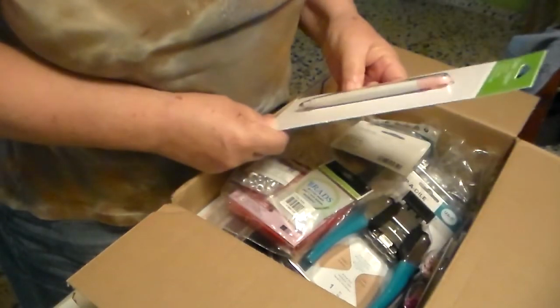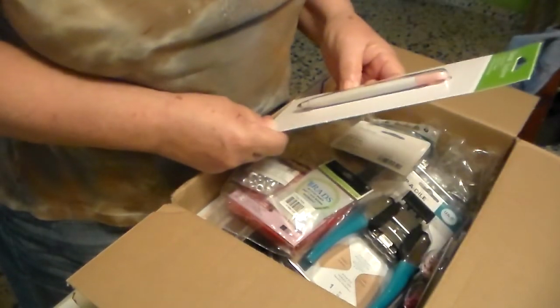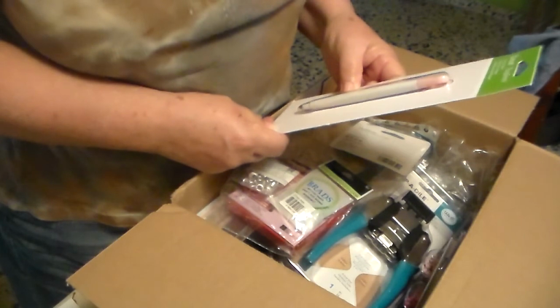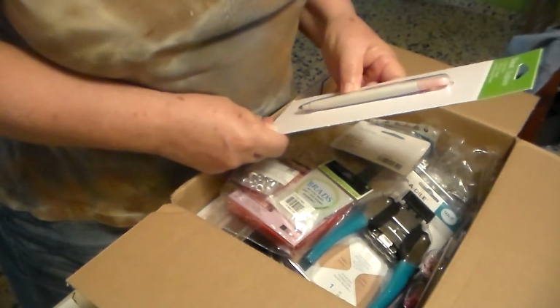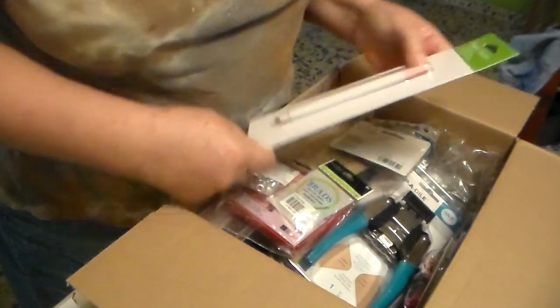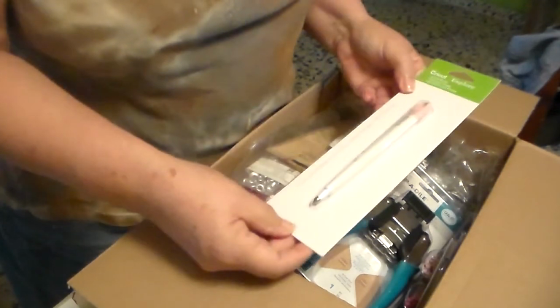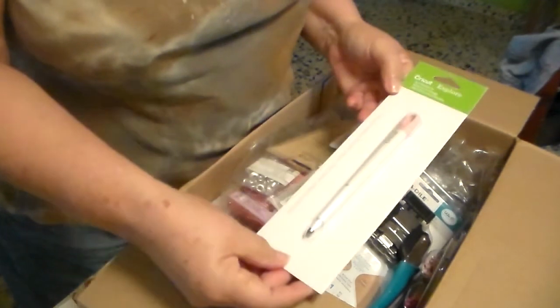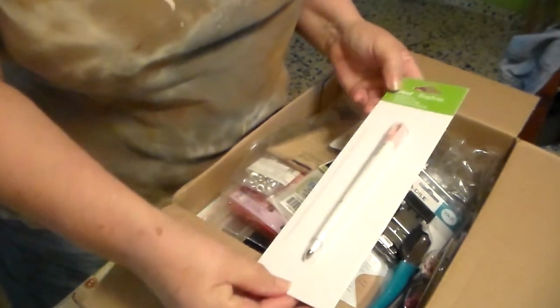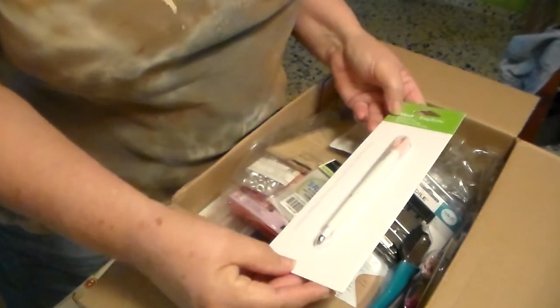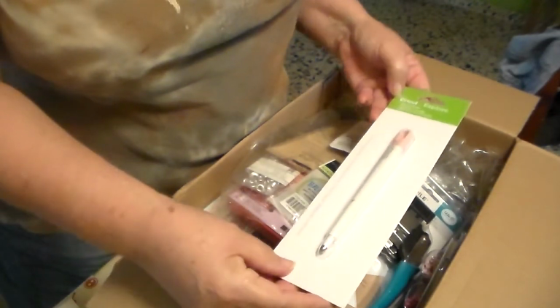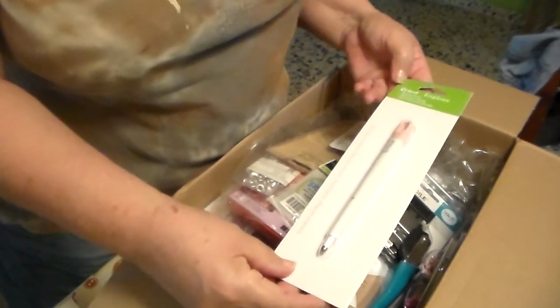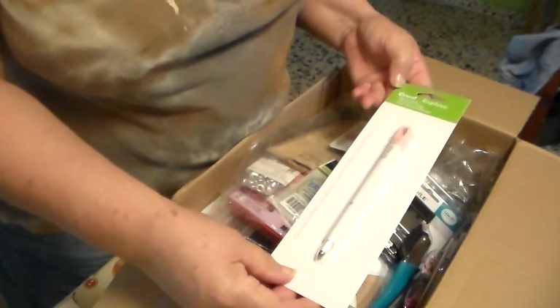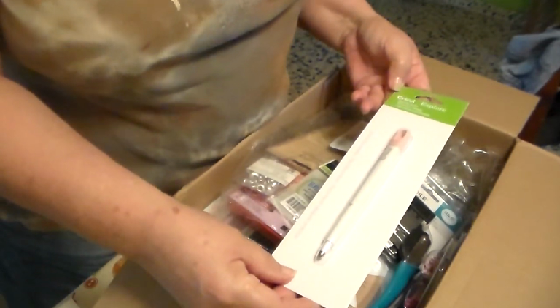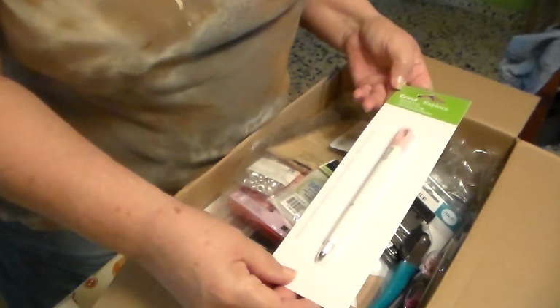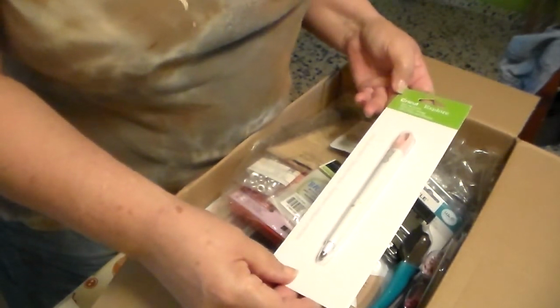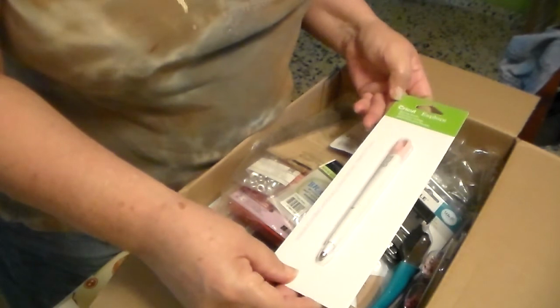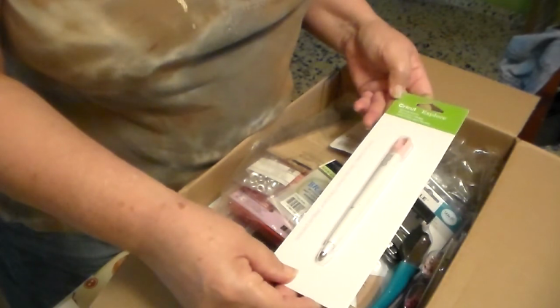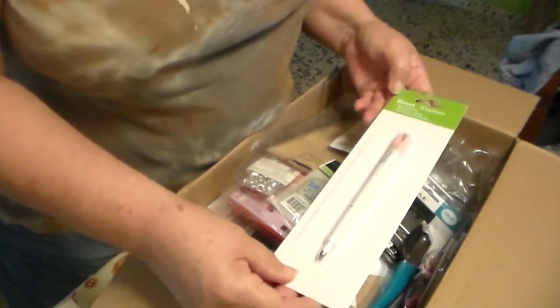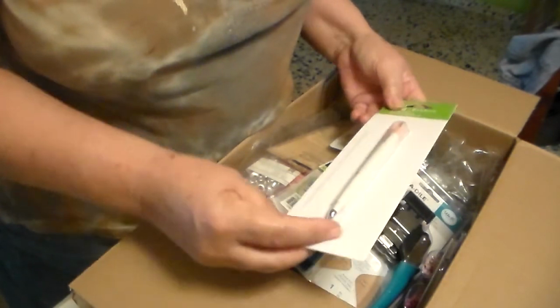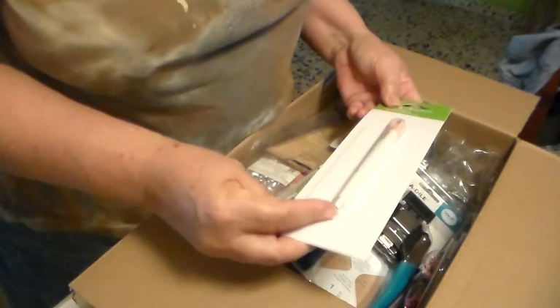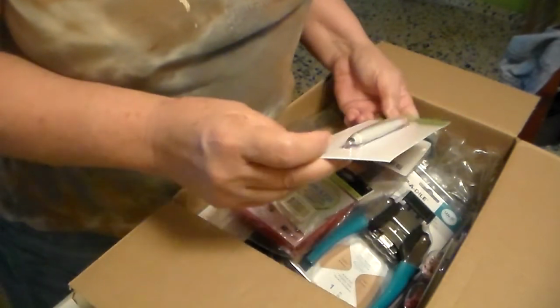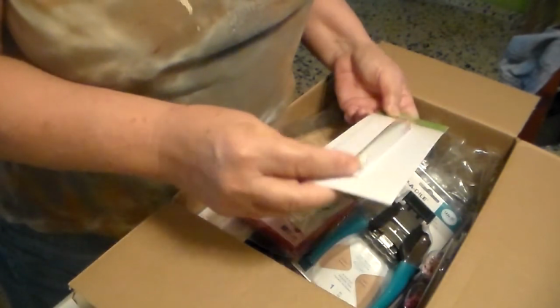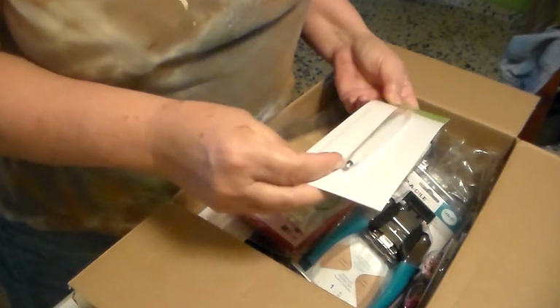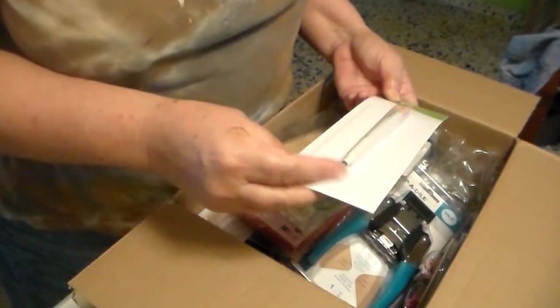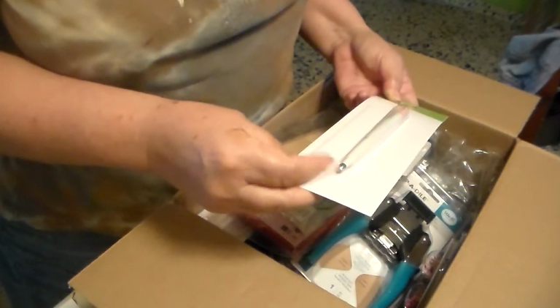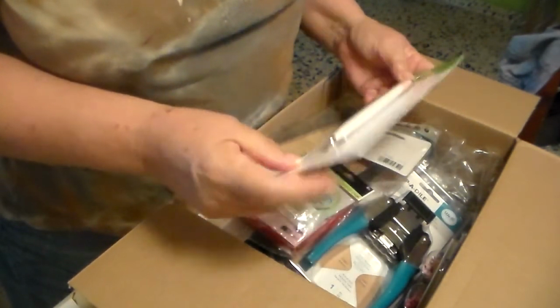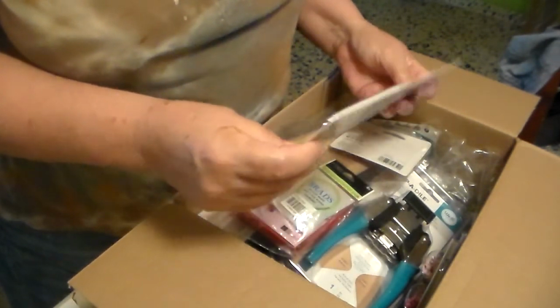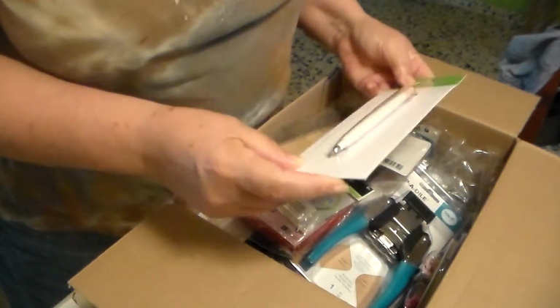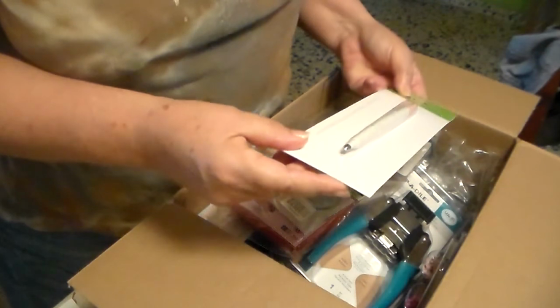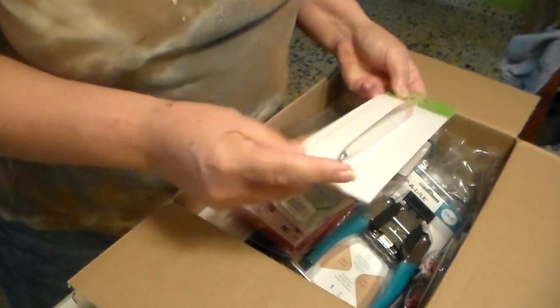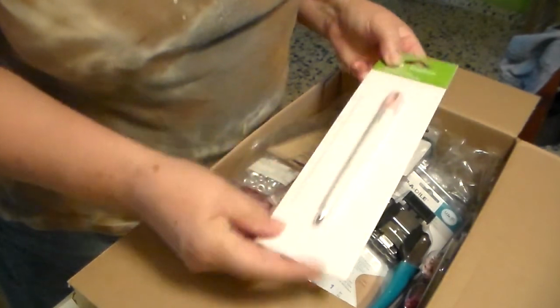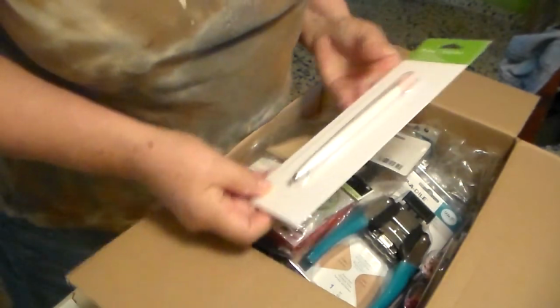Oh, this is the scoring stylus for the Cricut. I don't have to keep changing the blade. I just dropped this in.